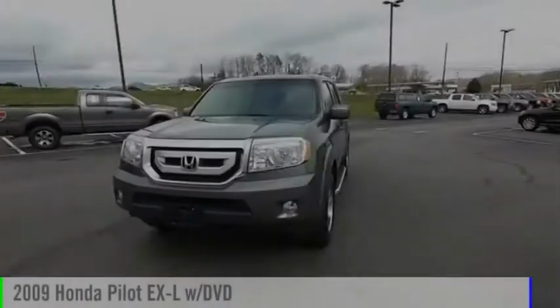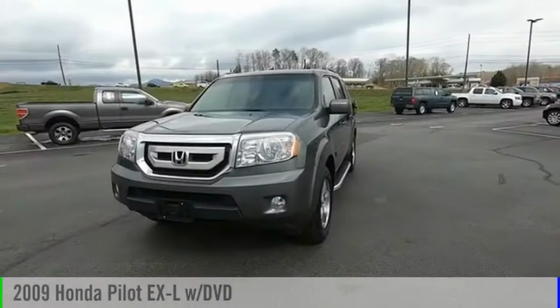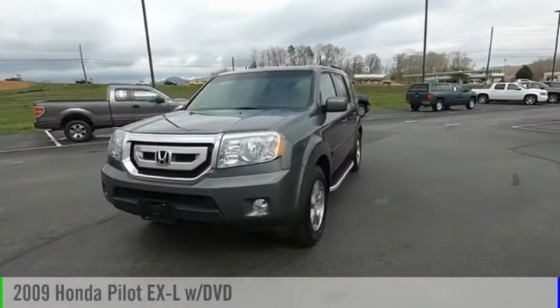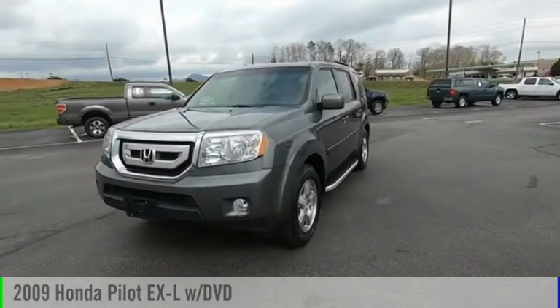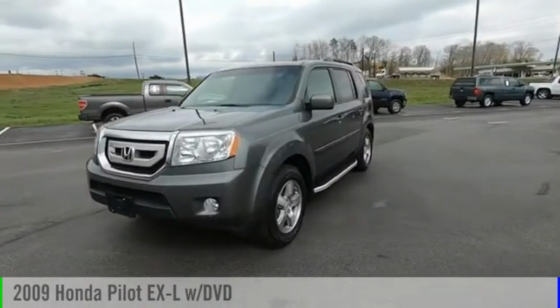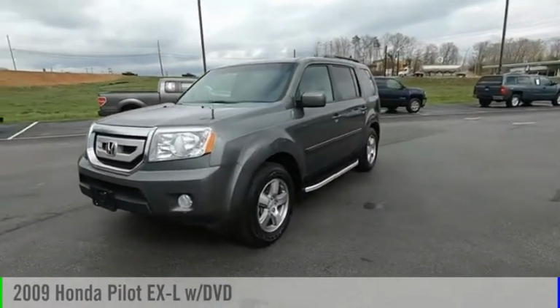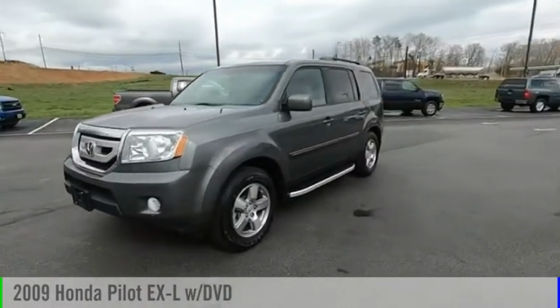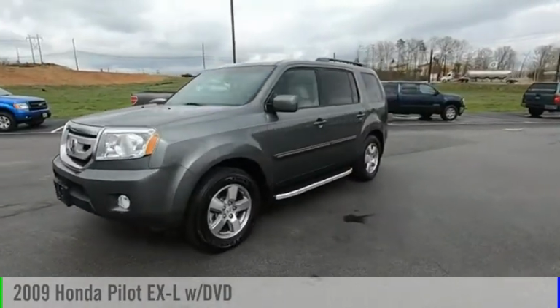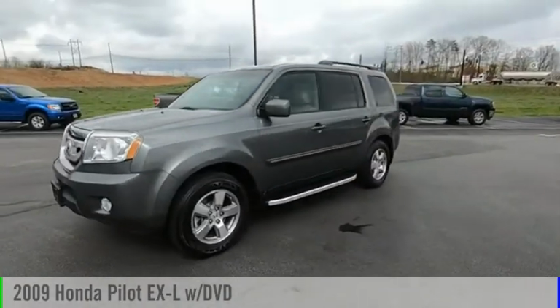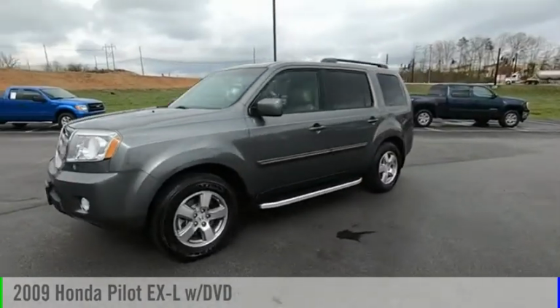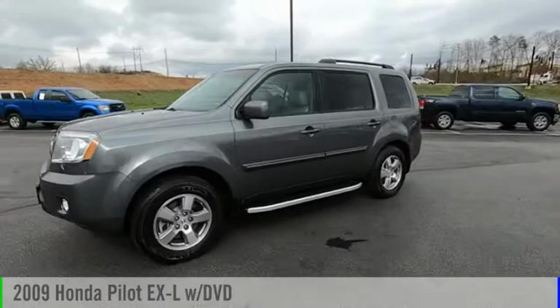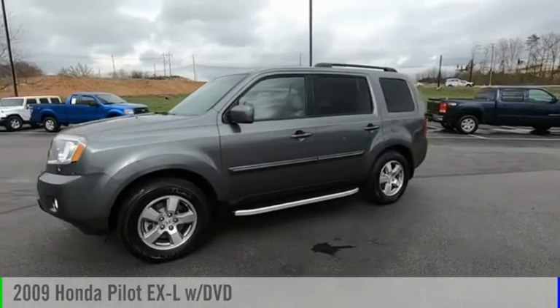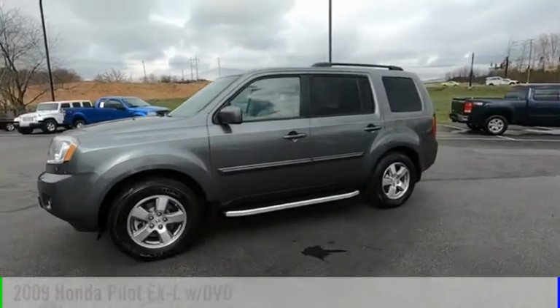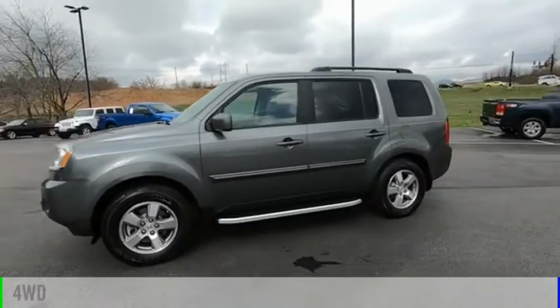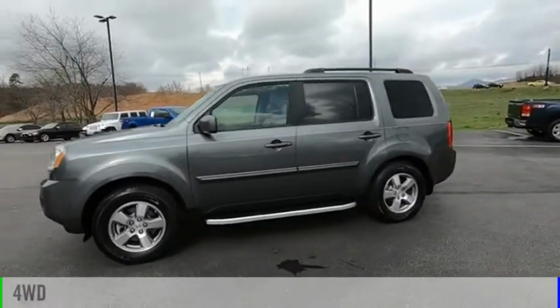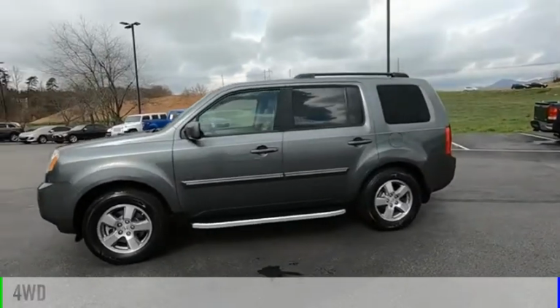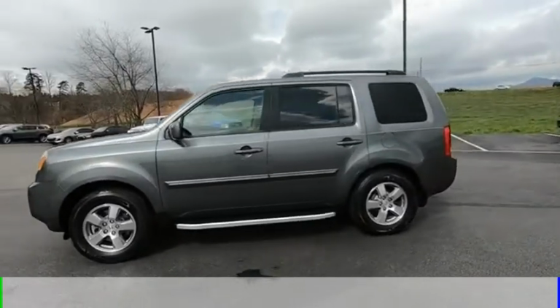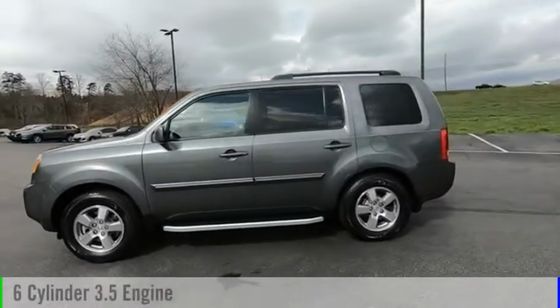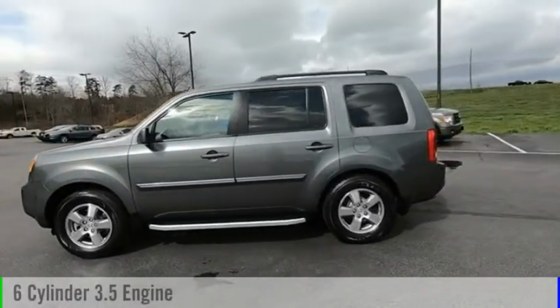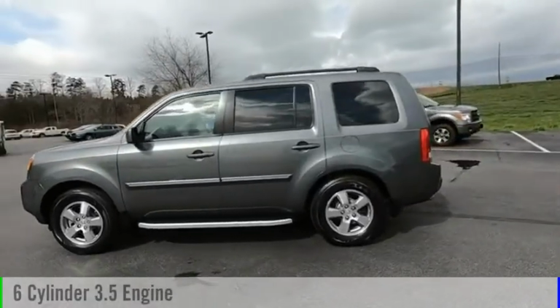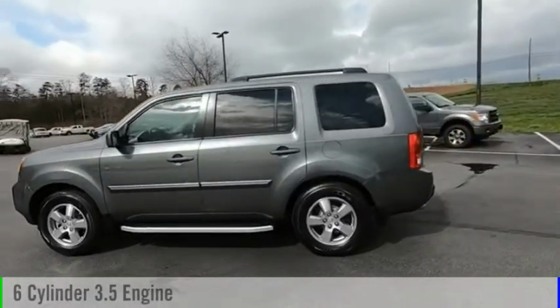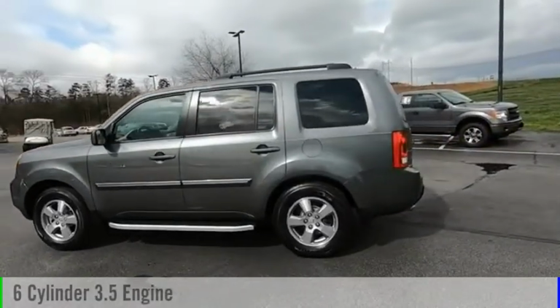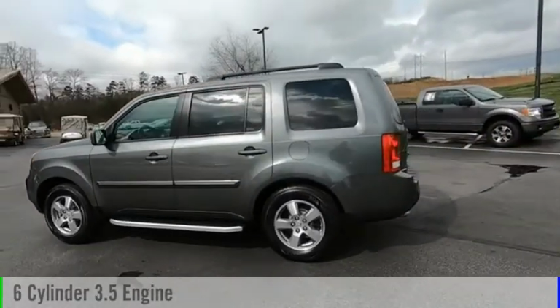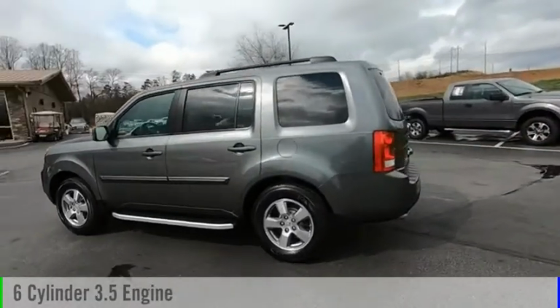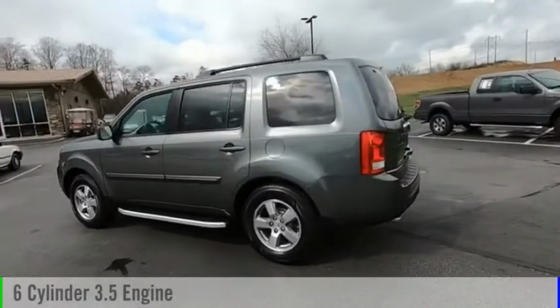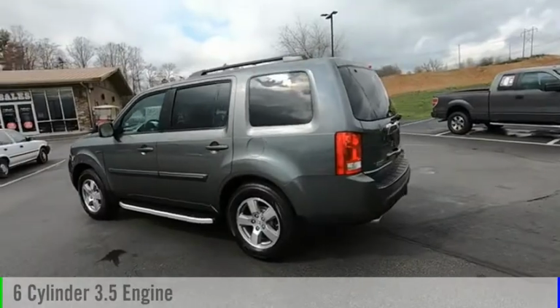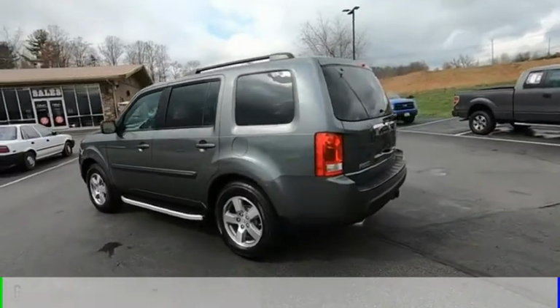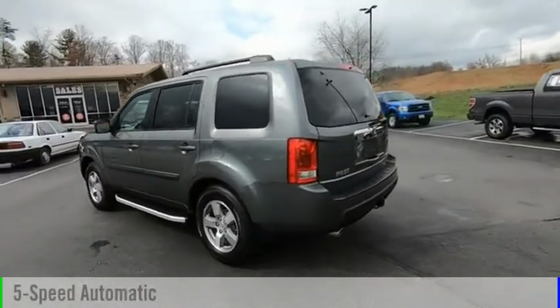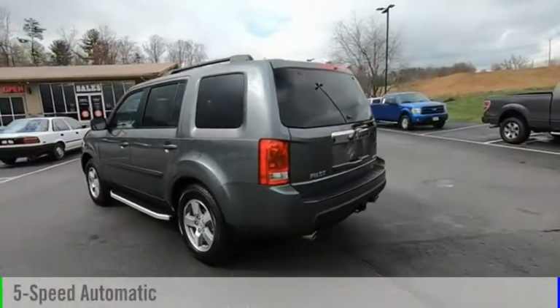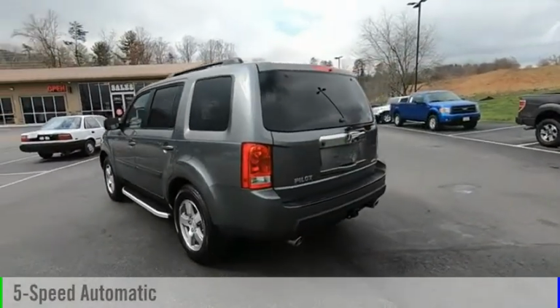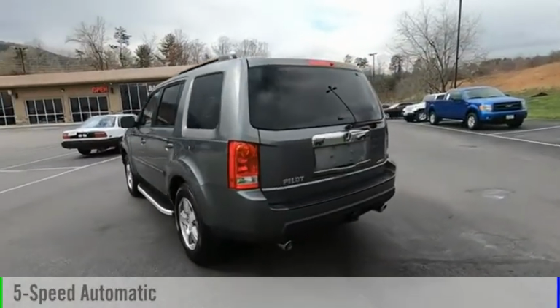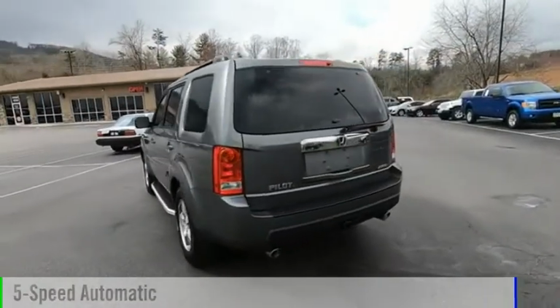Come test drive the 2009 Pilot. This vehicle is powered by a four-wheel drive, six-cylinder, 3.5-liter engine, and comes with a five-speed automatic transmission.